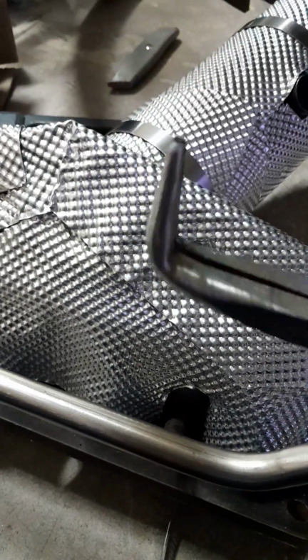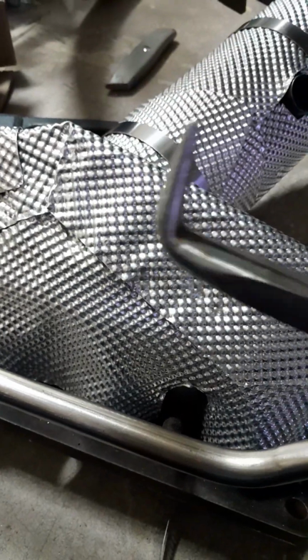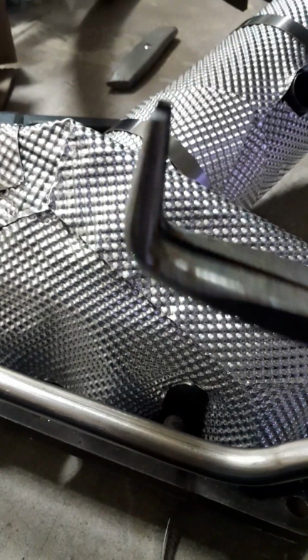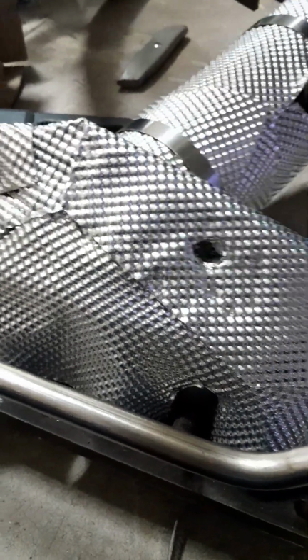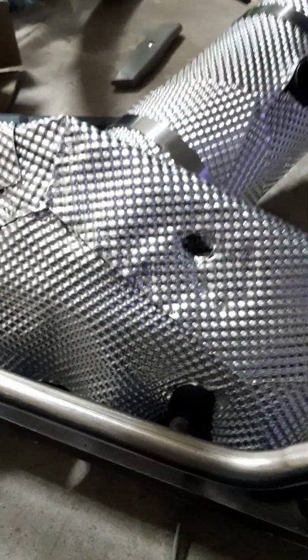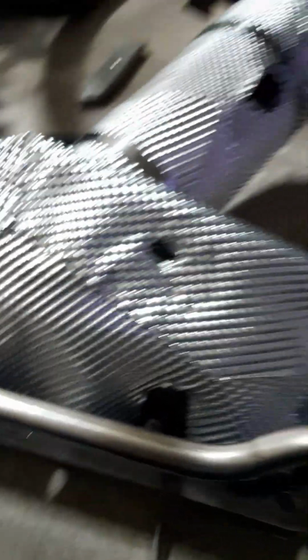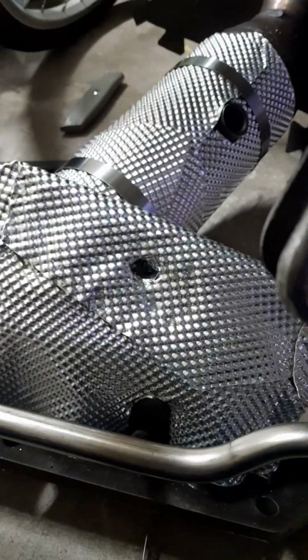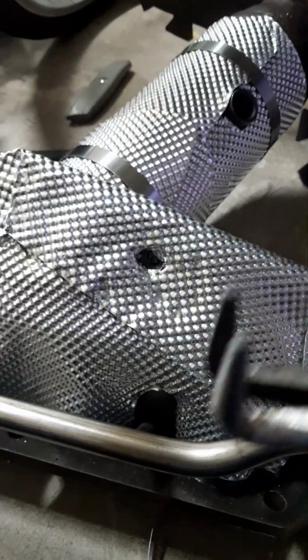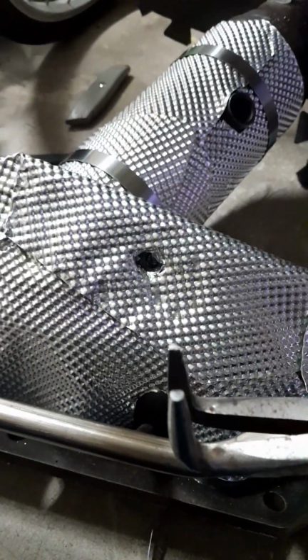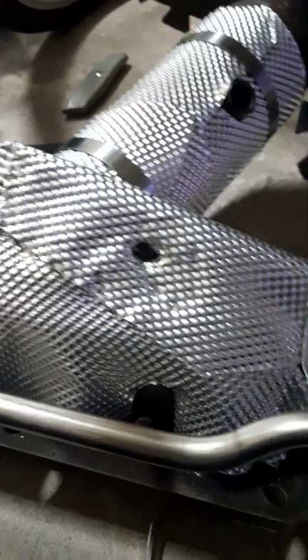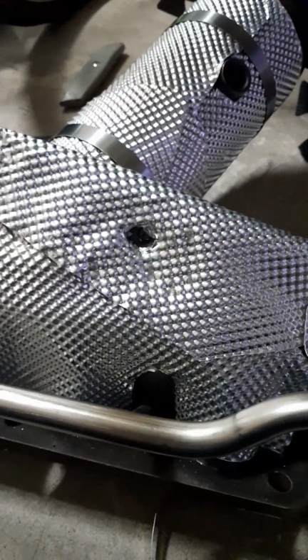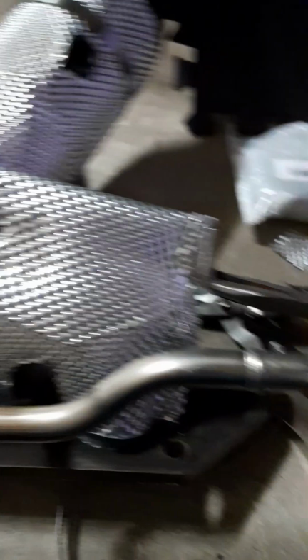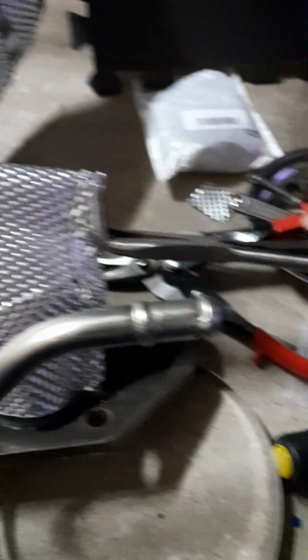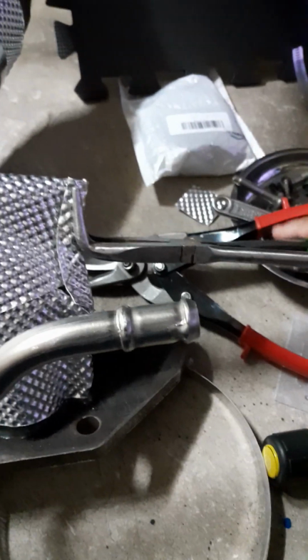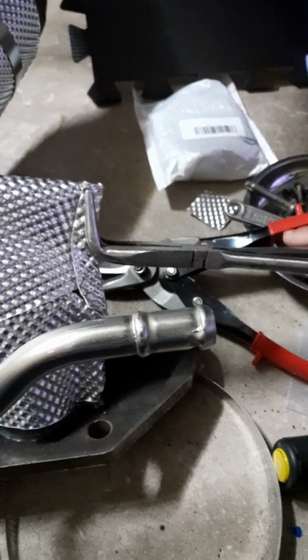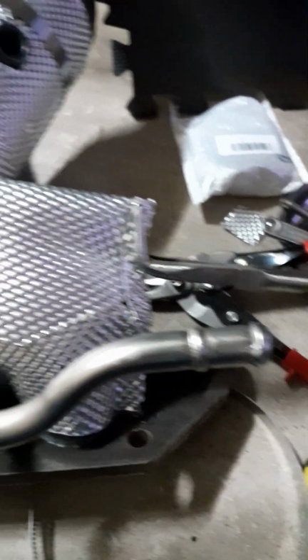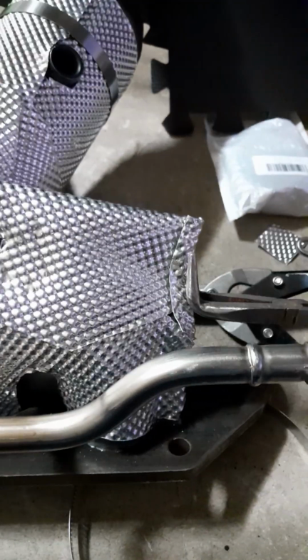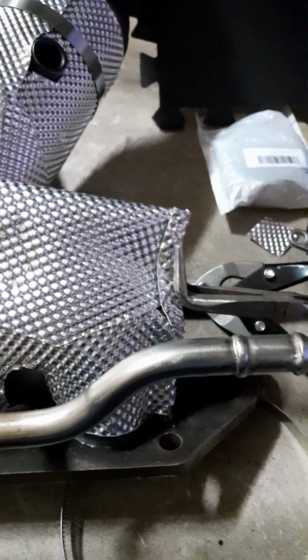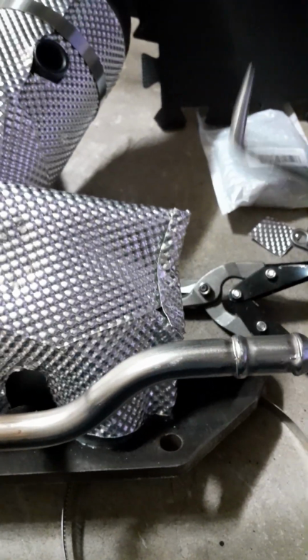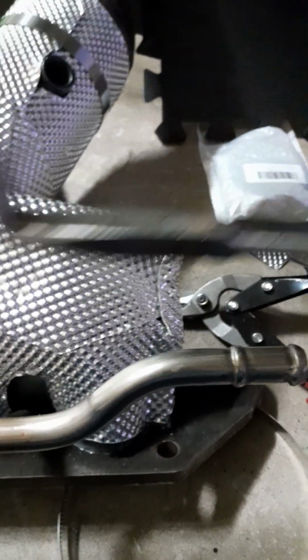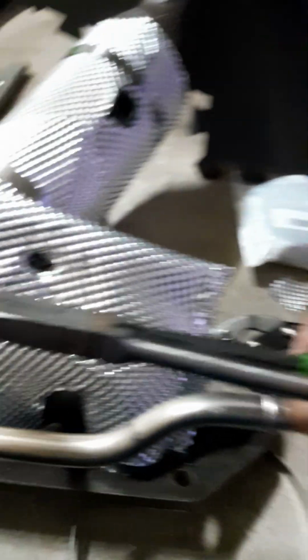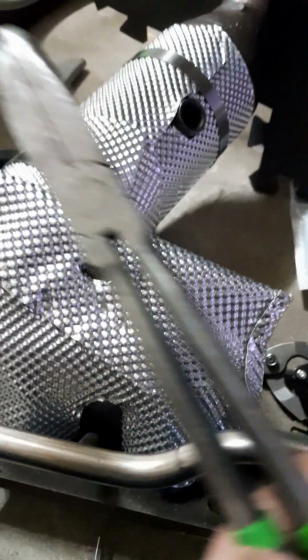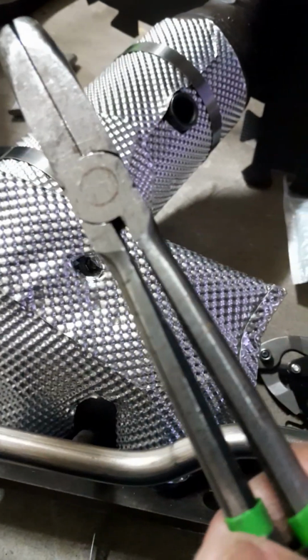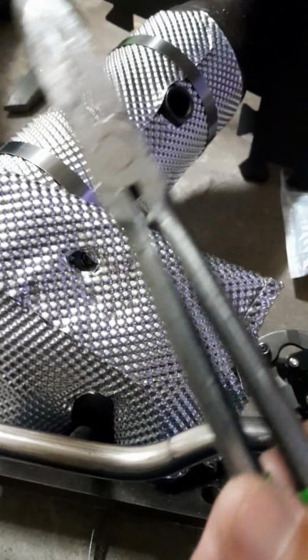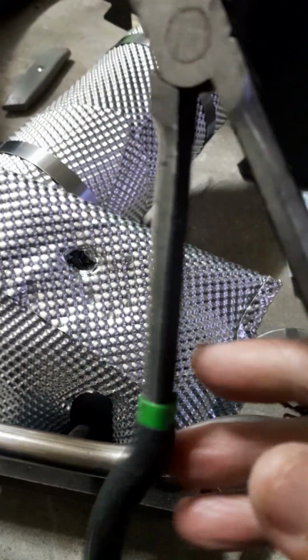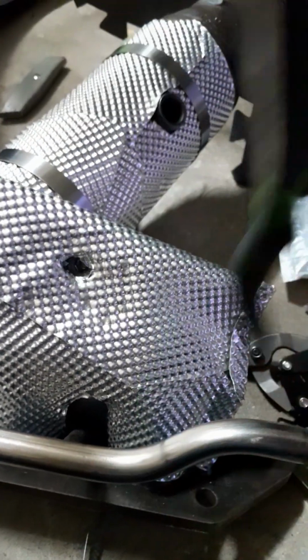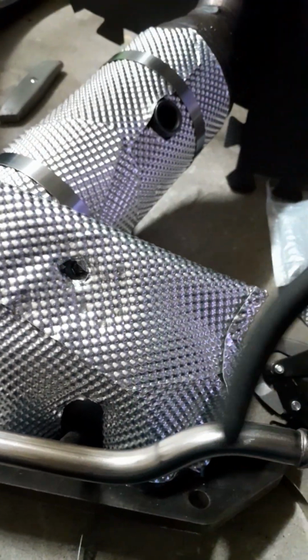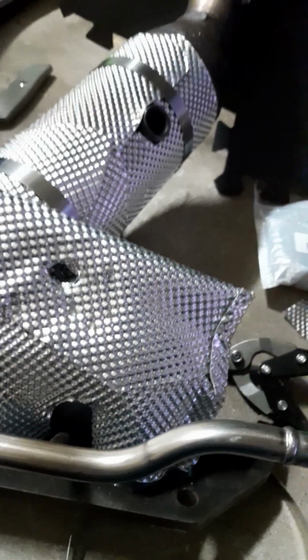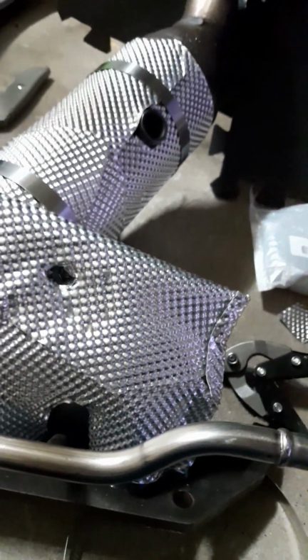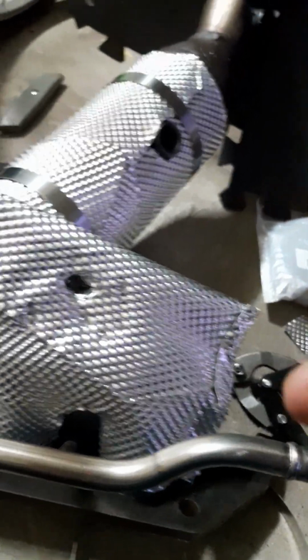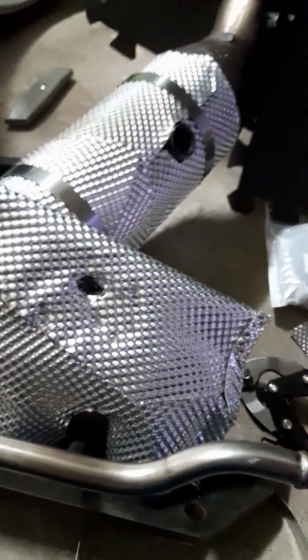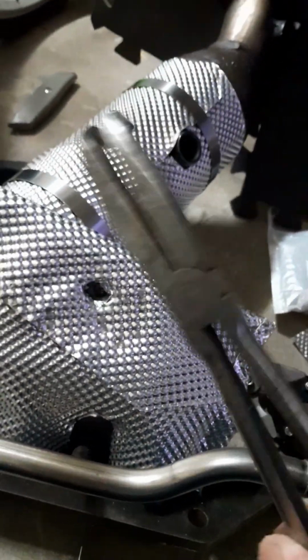You can get sheet metal tongs at Harbor Freight. I use them to bend and squeeze the metal into shape.